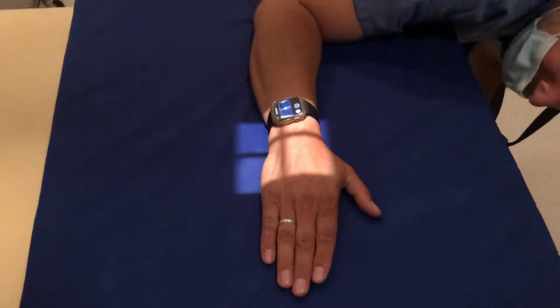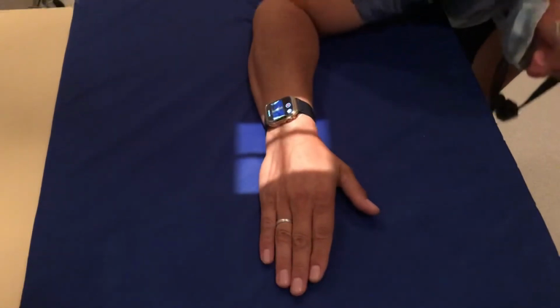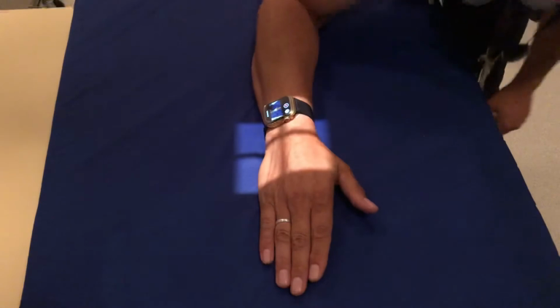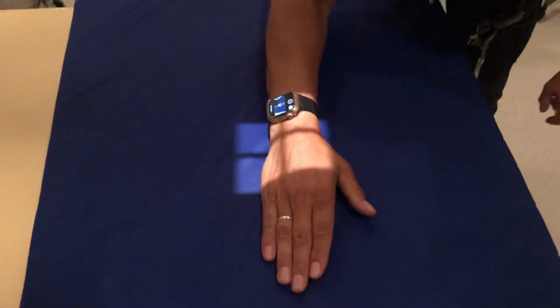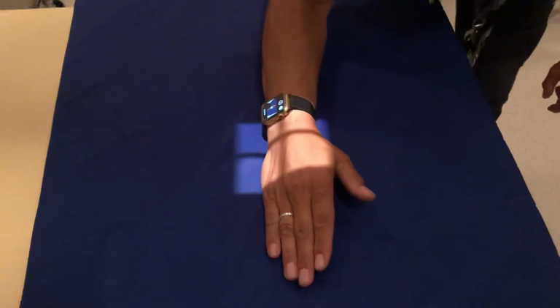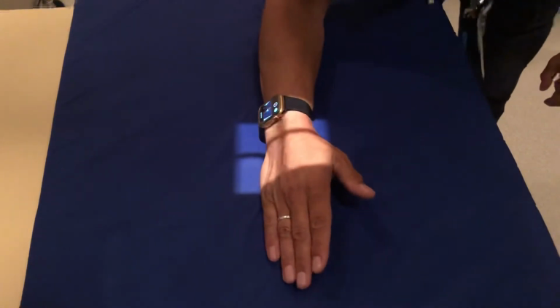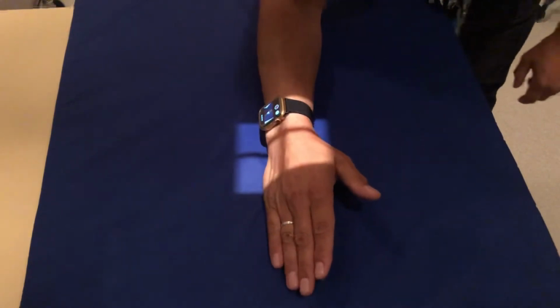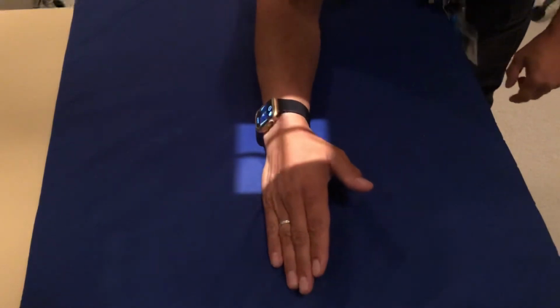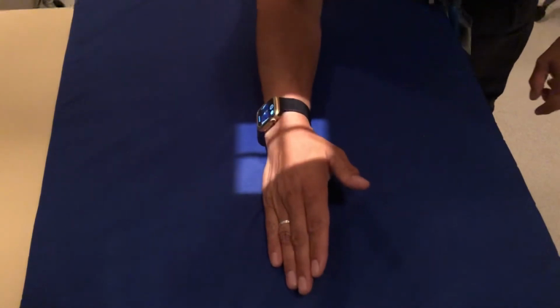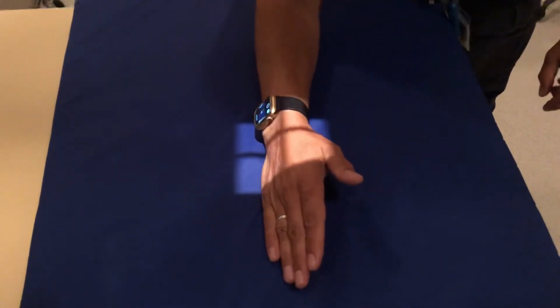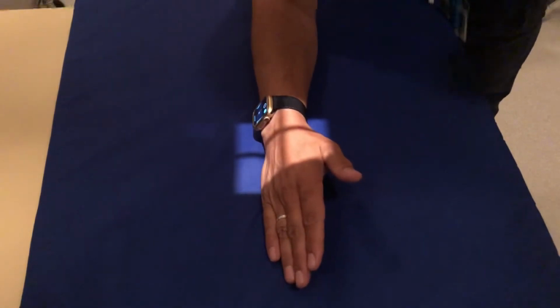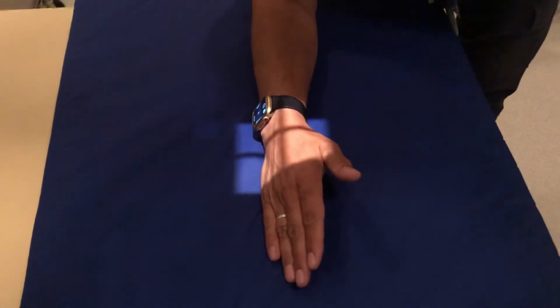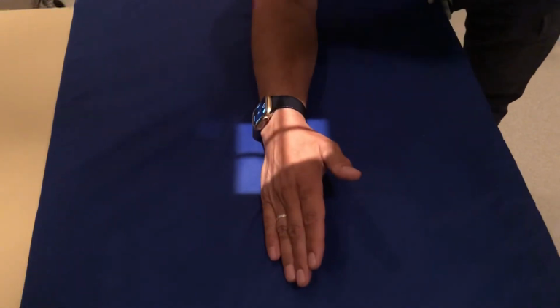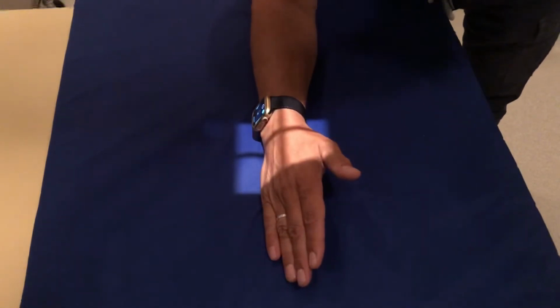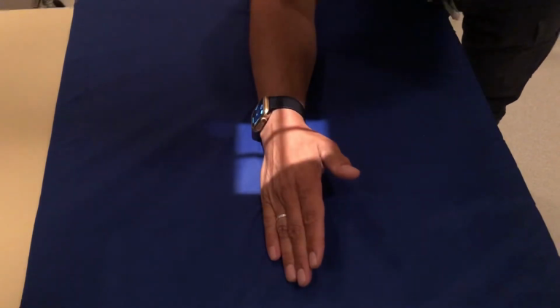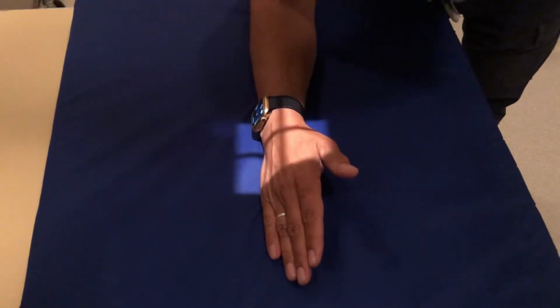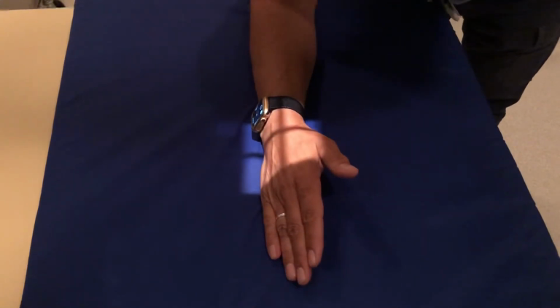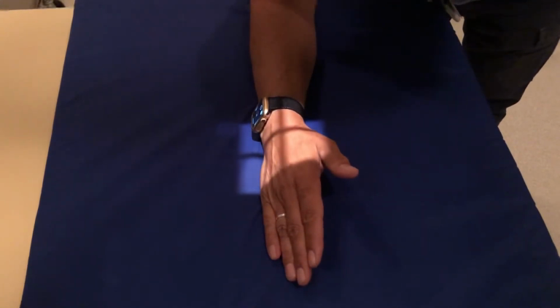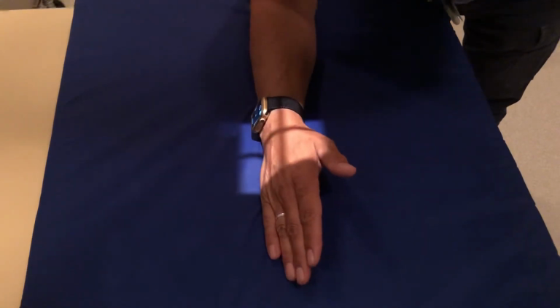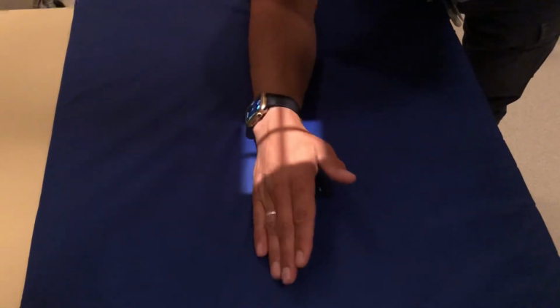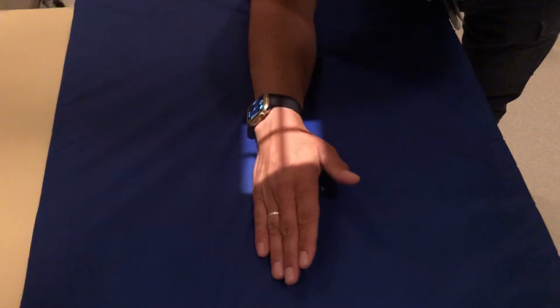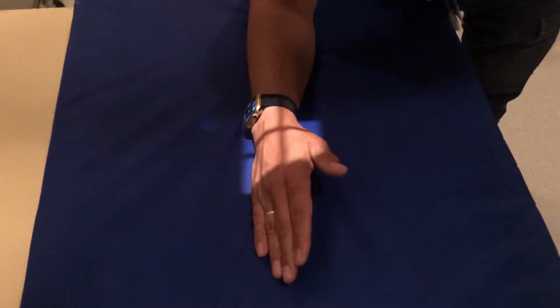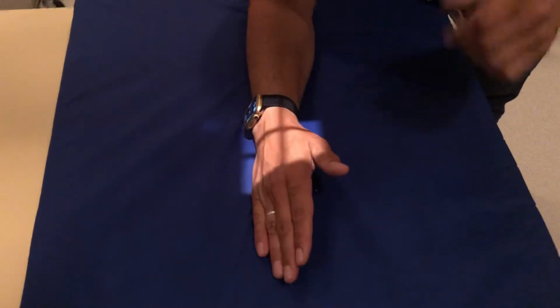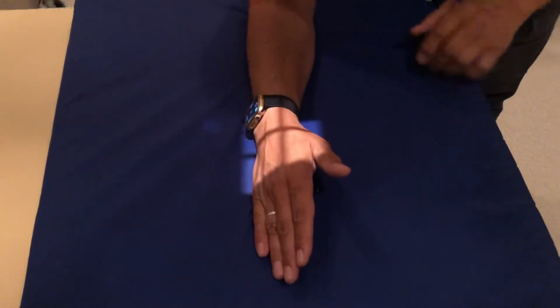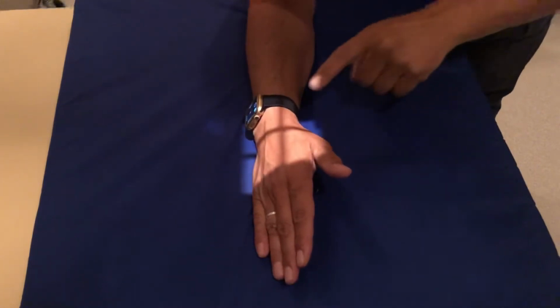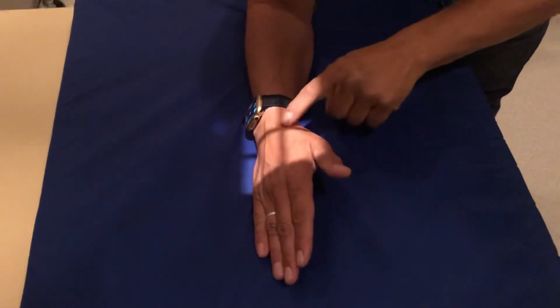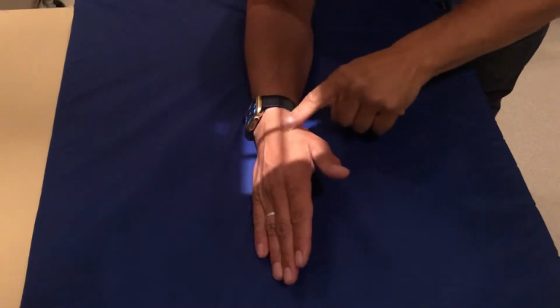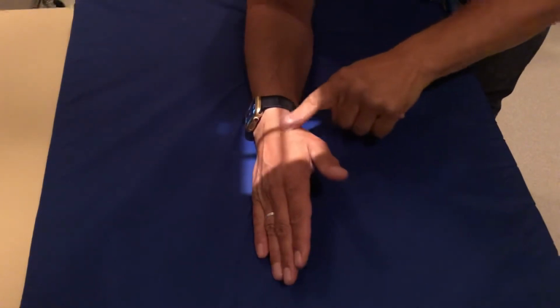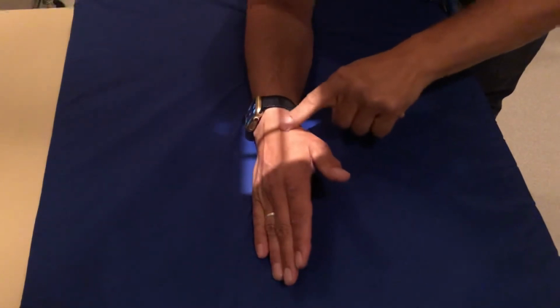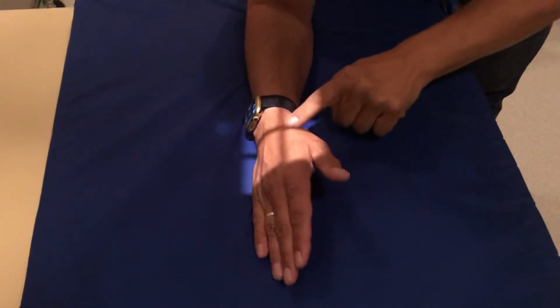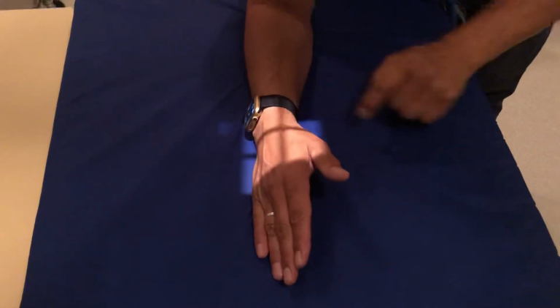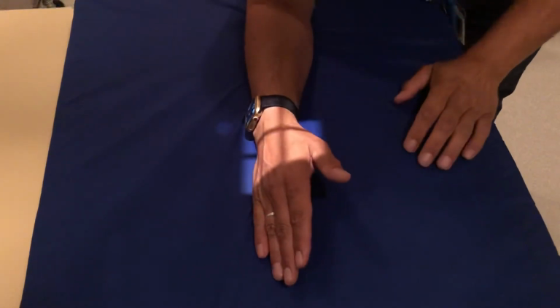For the second view, you're just going to bring it up about 45 degrees, and shoot right here where the wrist is.